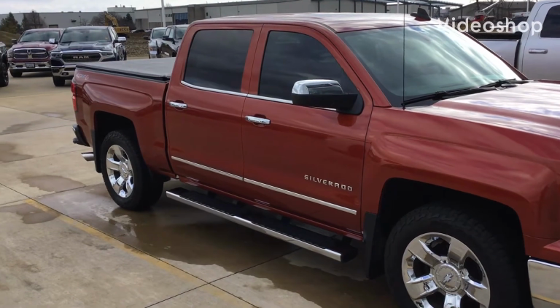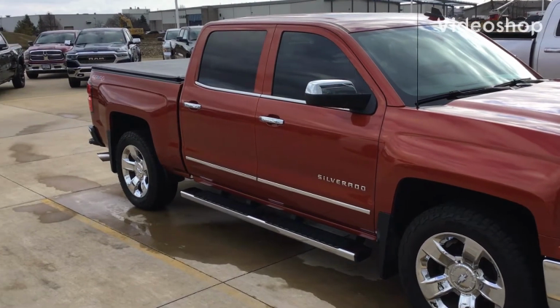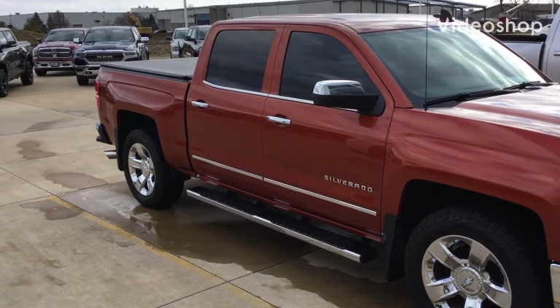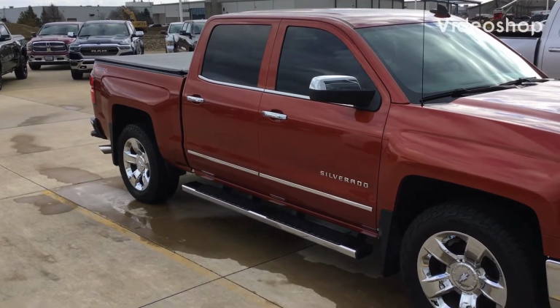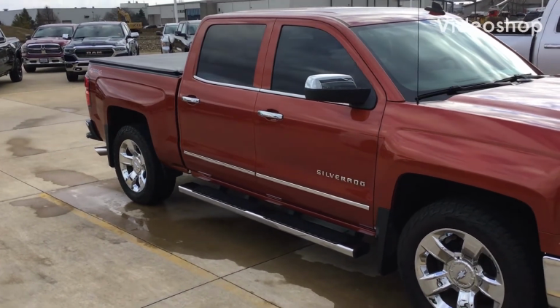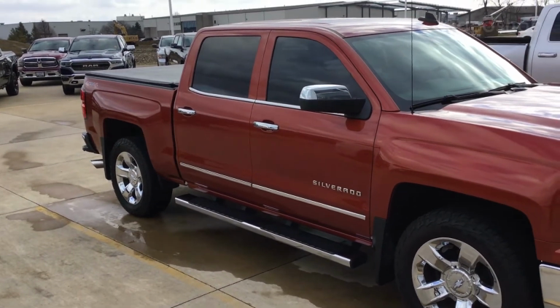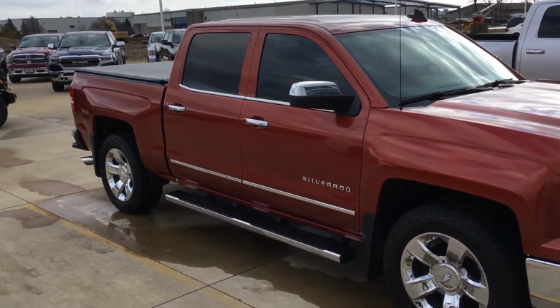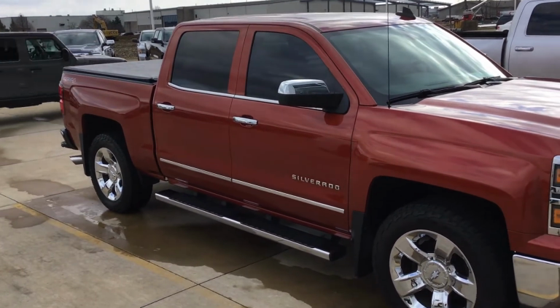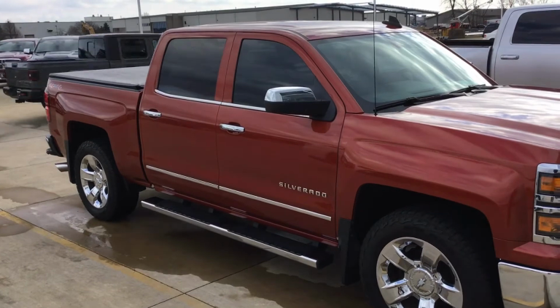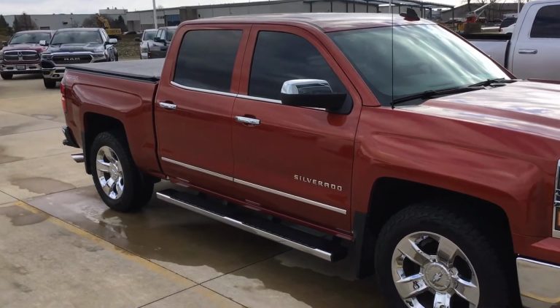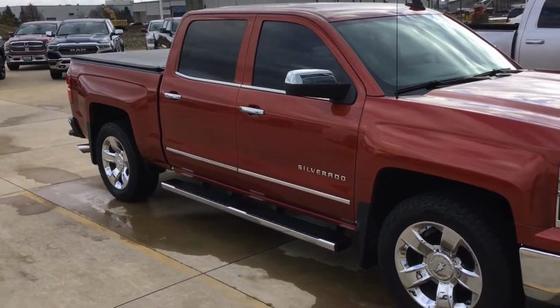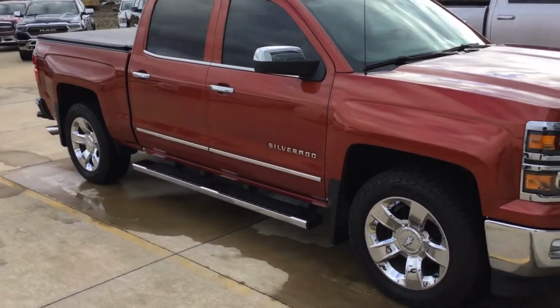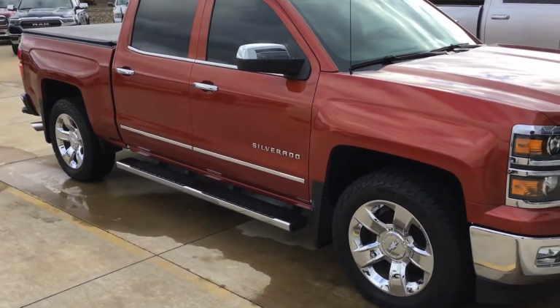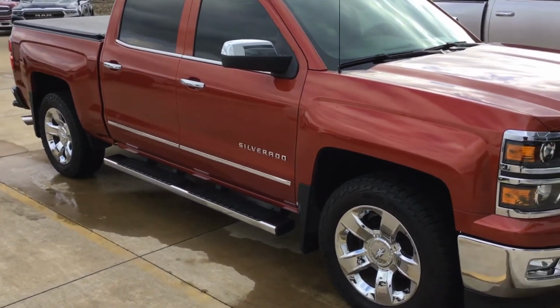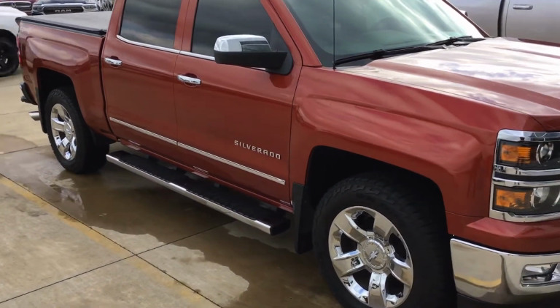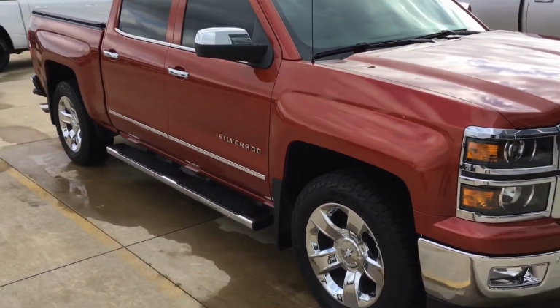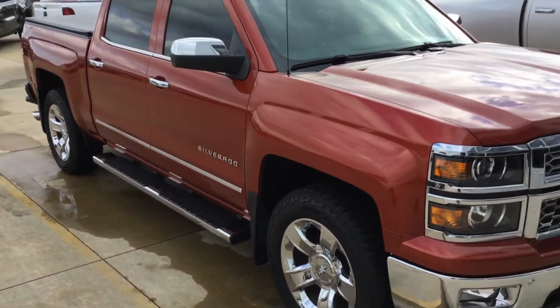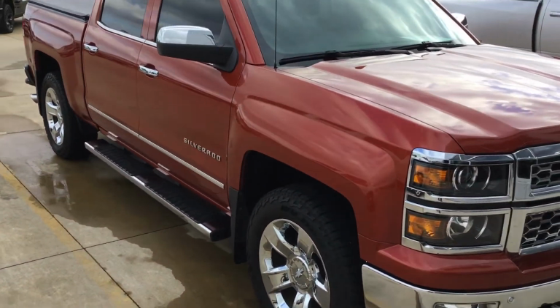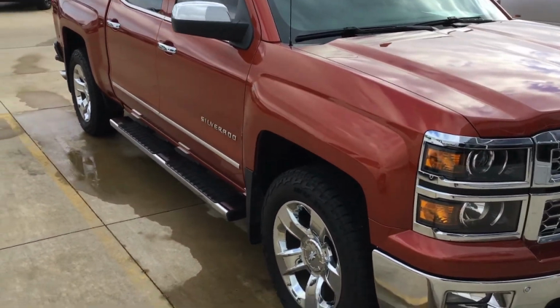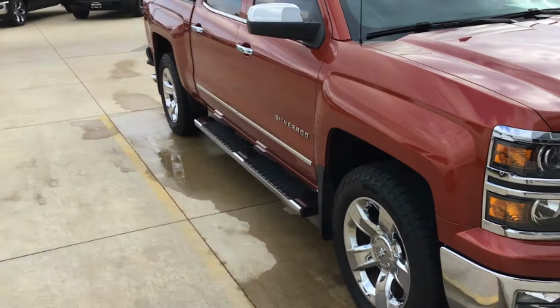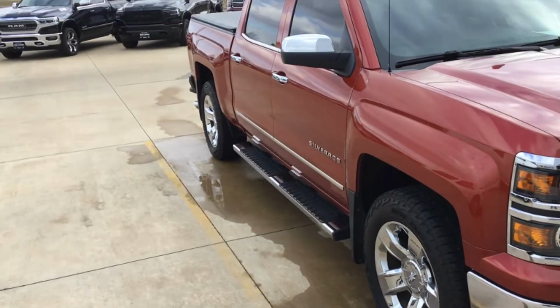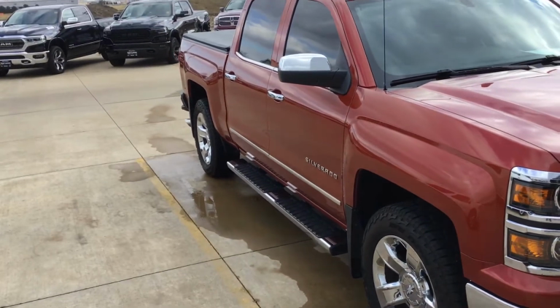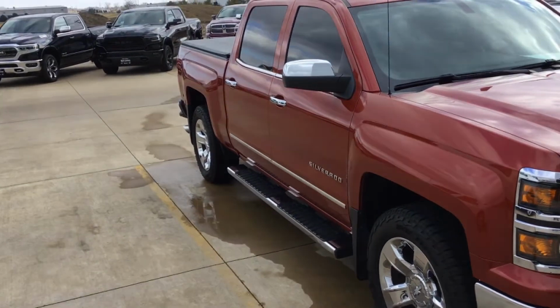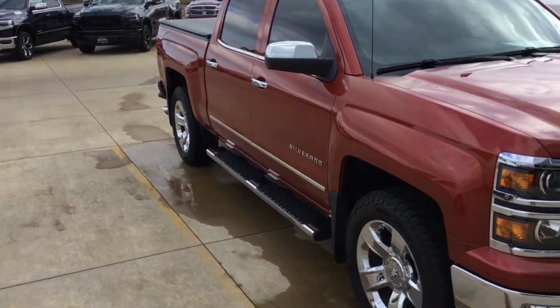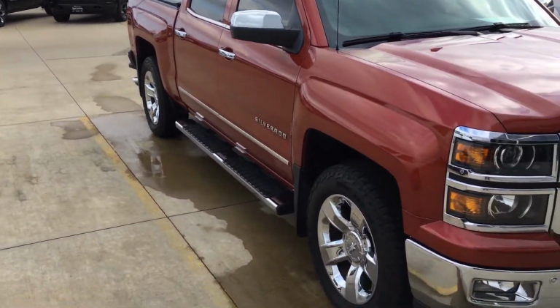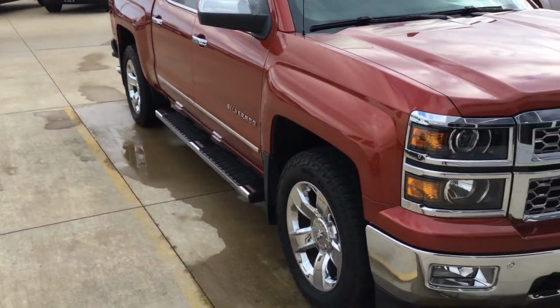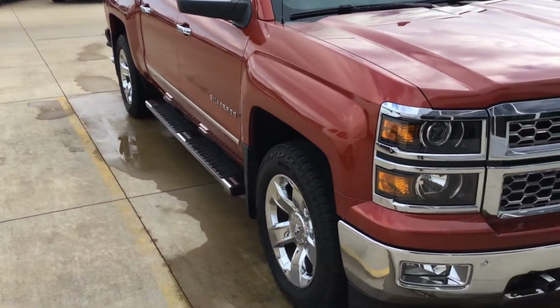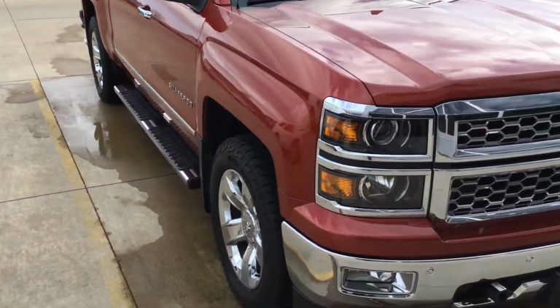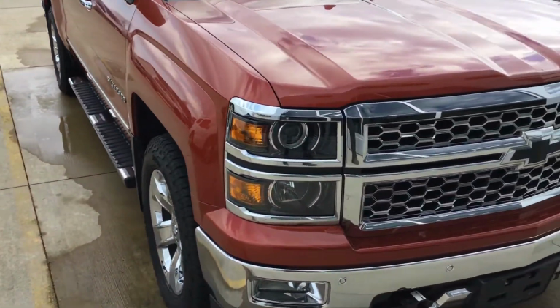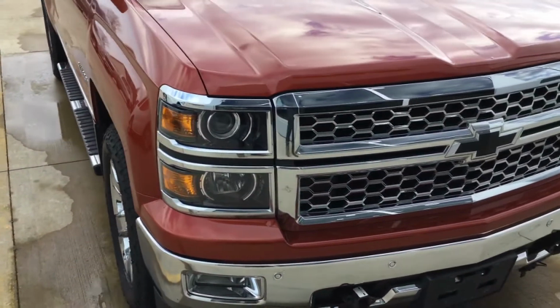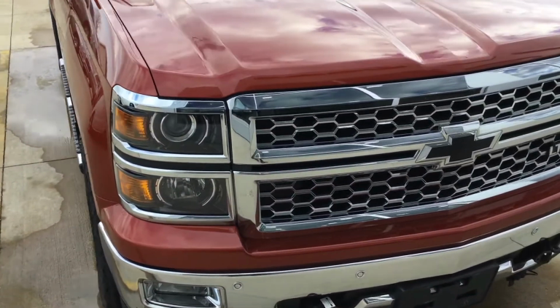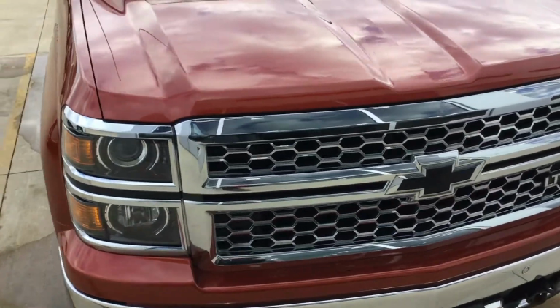Hey, it's Scott Kuykendall from Lehman's here in Morton, Illinois. 2015 Silverado — I don't know if you want to call it orange or if you want to call it copper, but good looking truck. Four-door, chrome wheels, chrome bumpers.